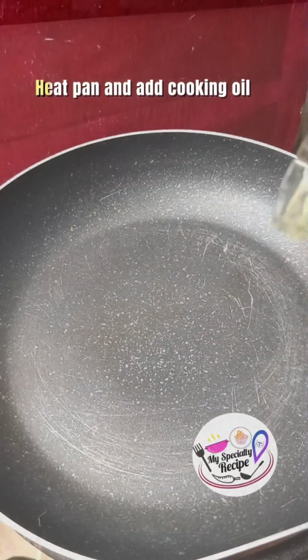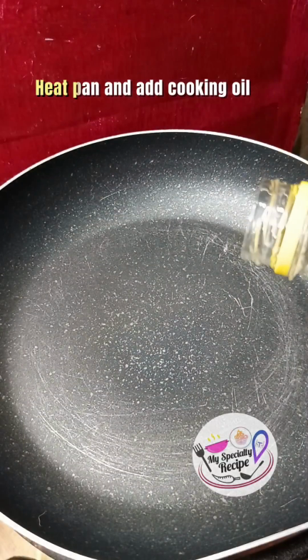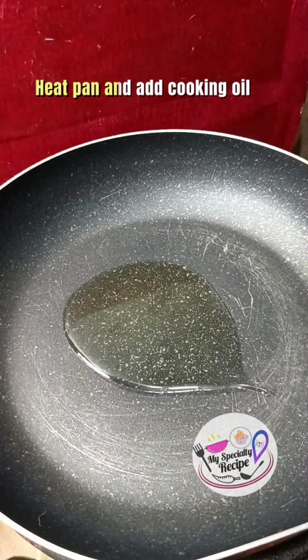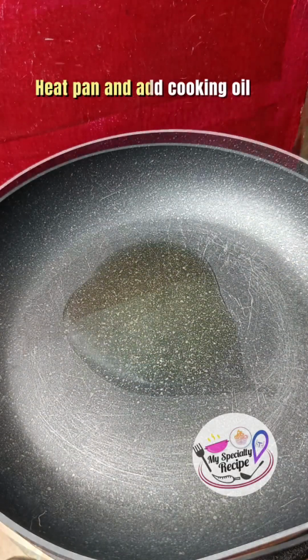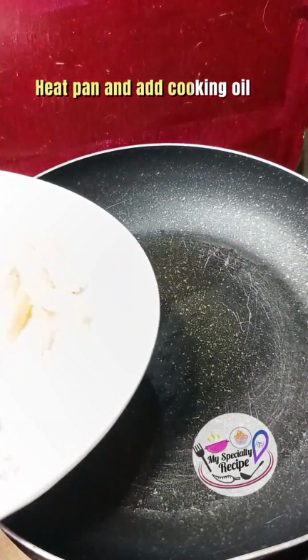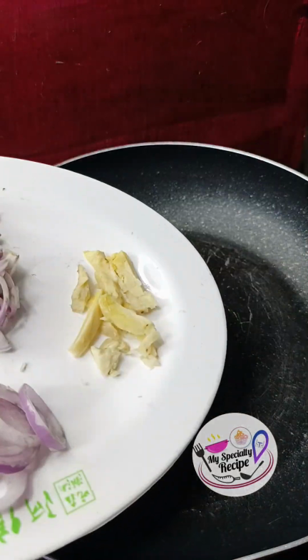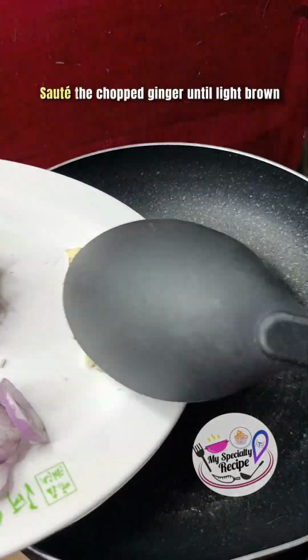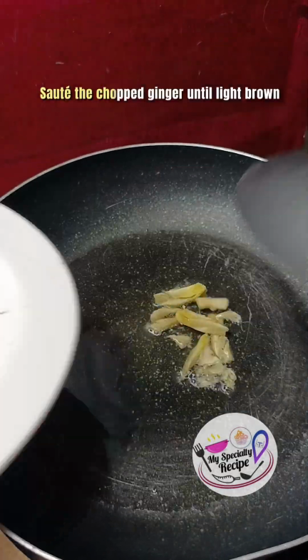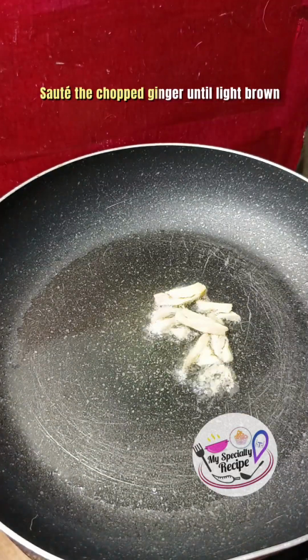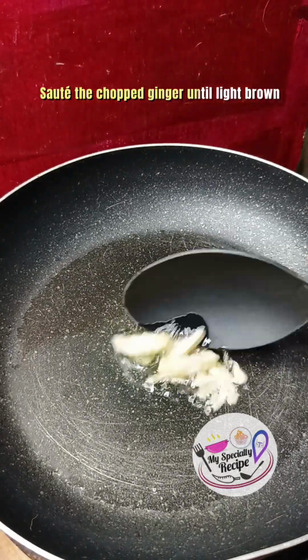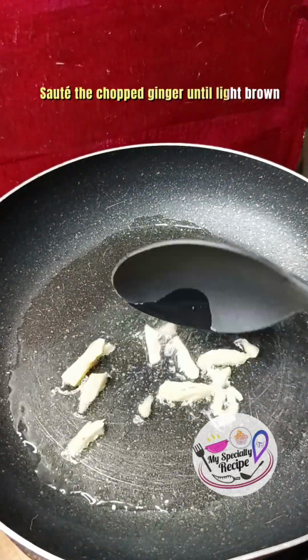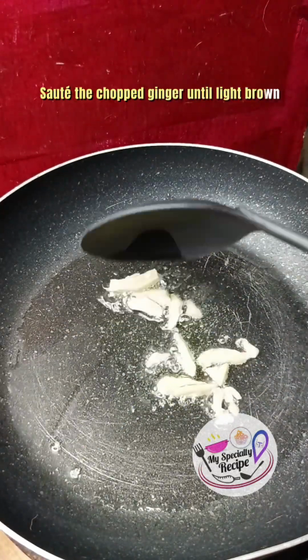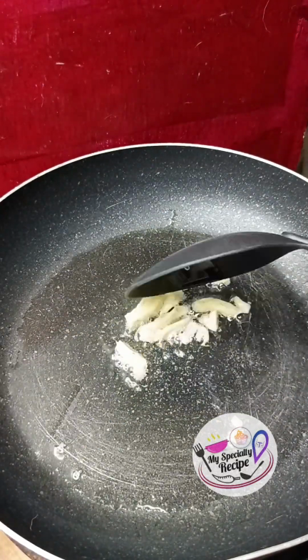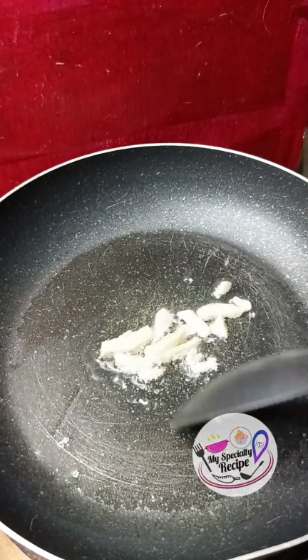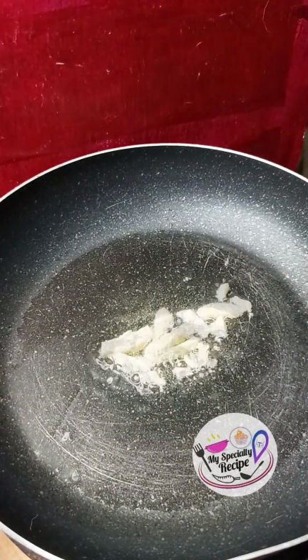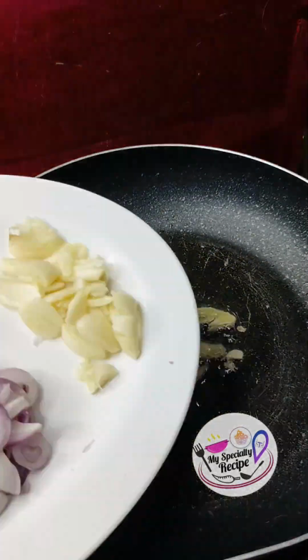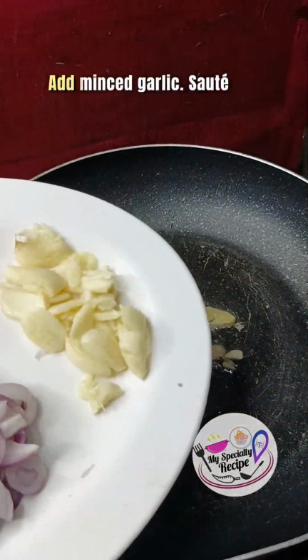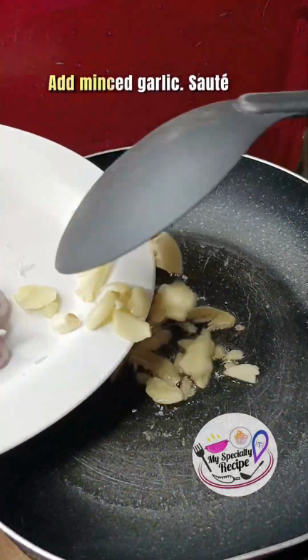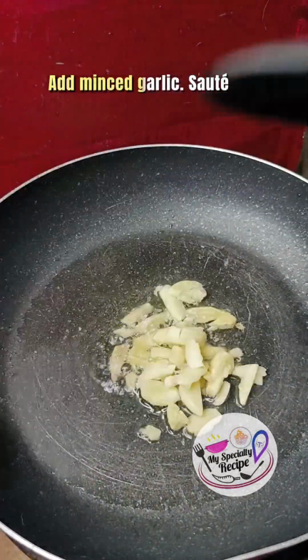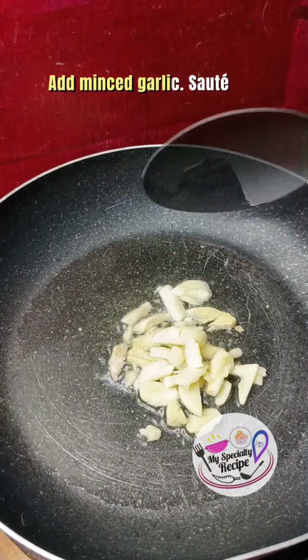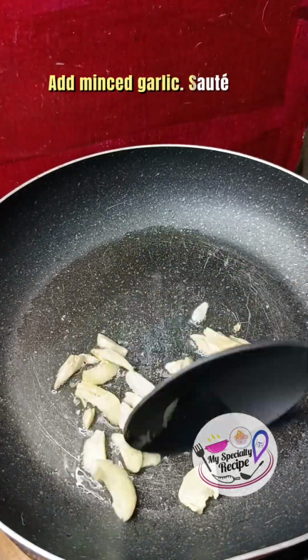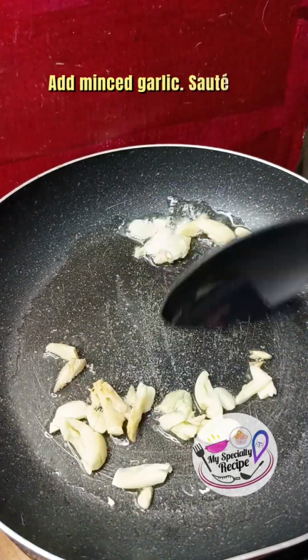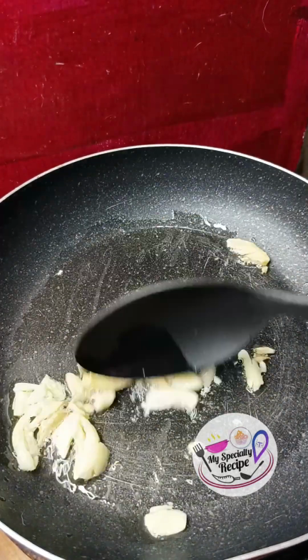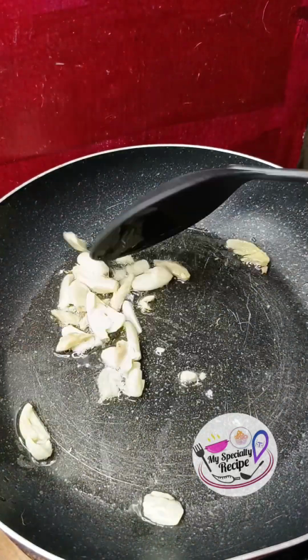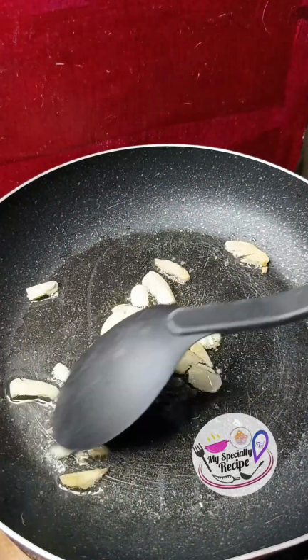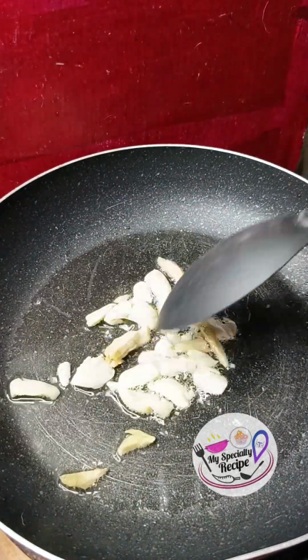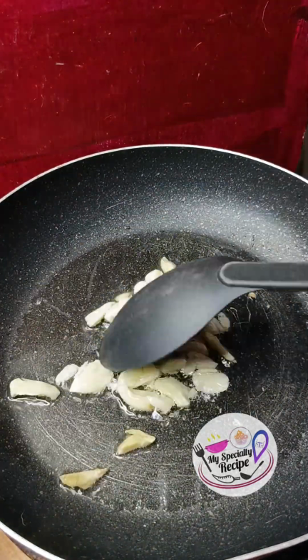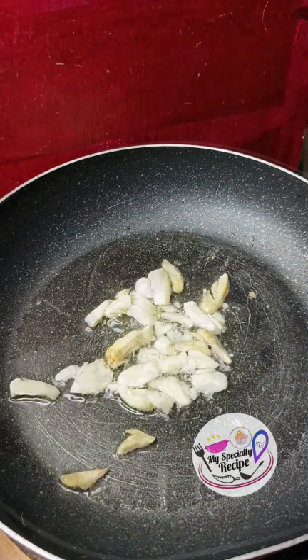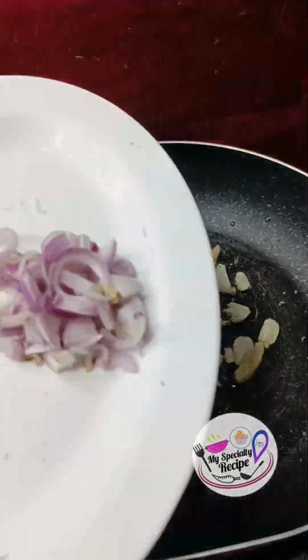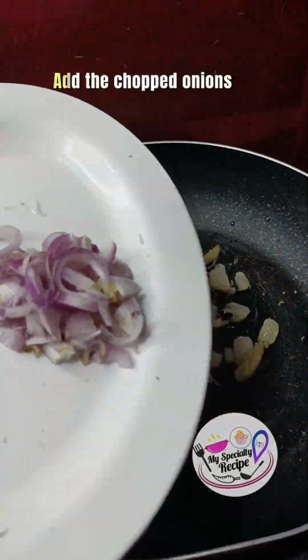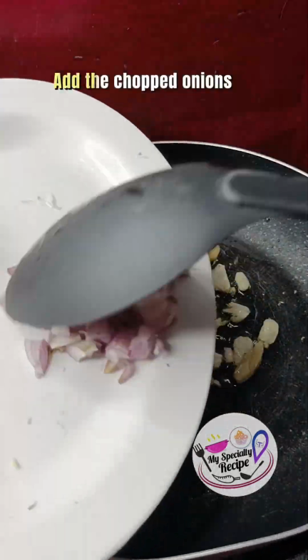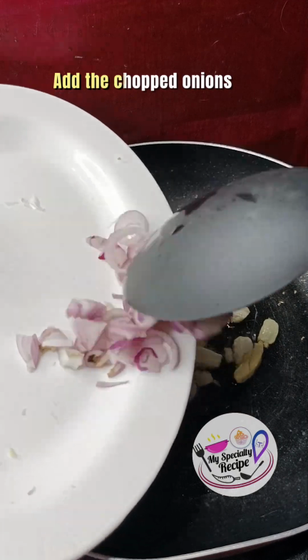Heat pan and add cooking oil. Sauté the chopped ginger until light brown. Add minced garlic and sauté. Add the chopped onions.